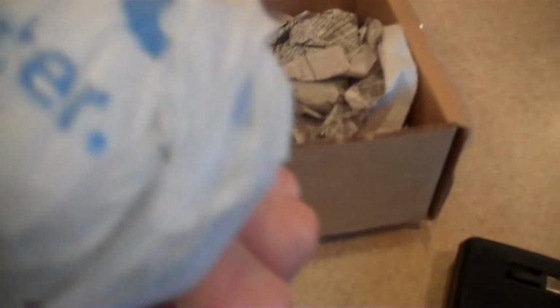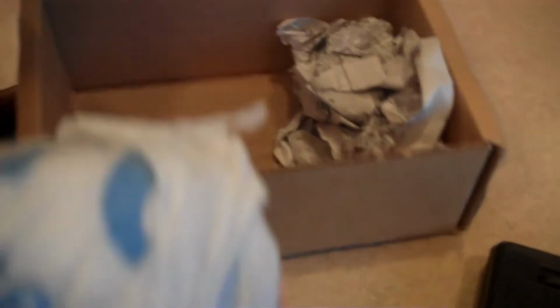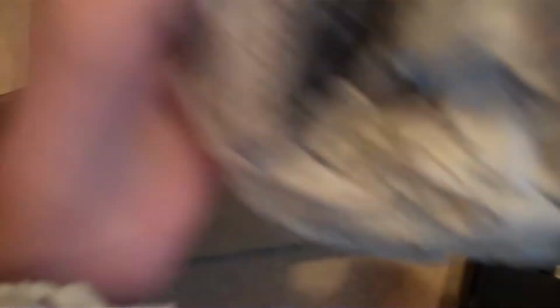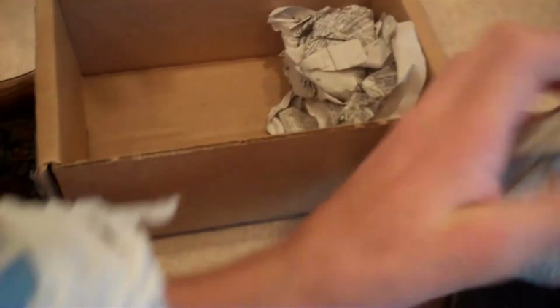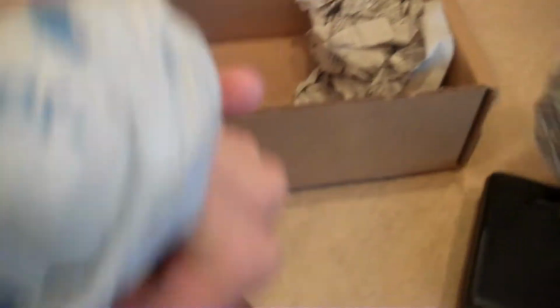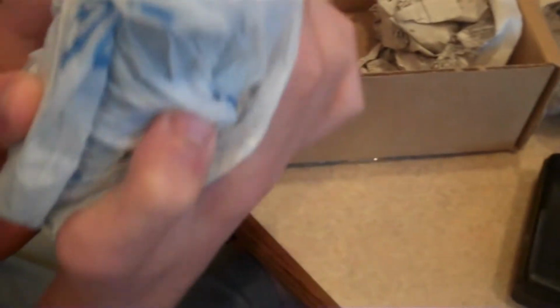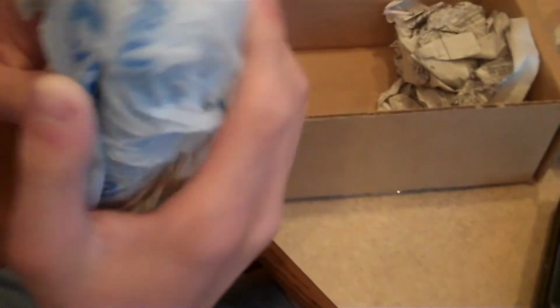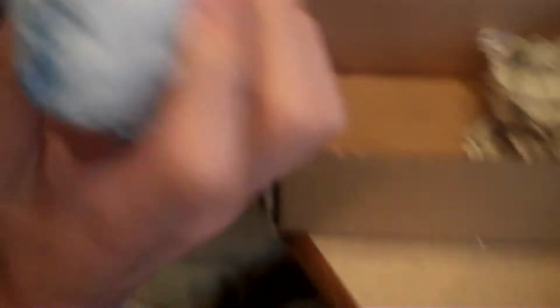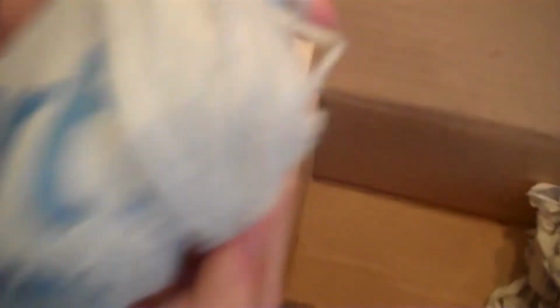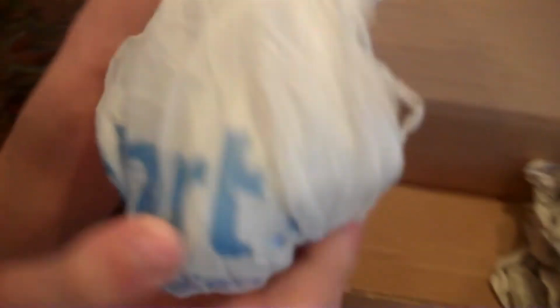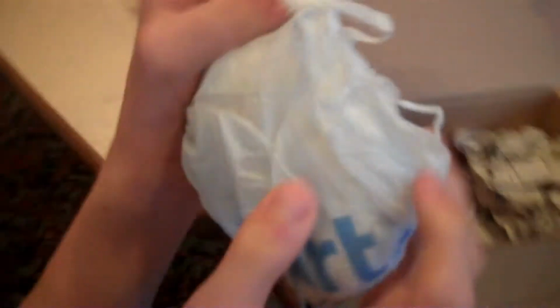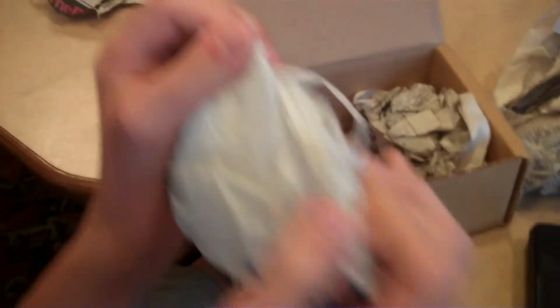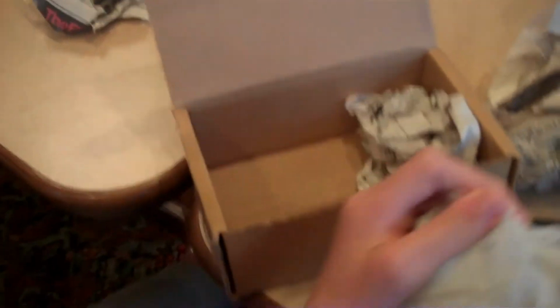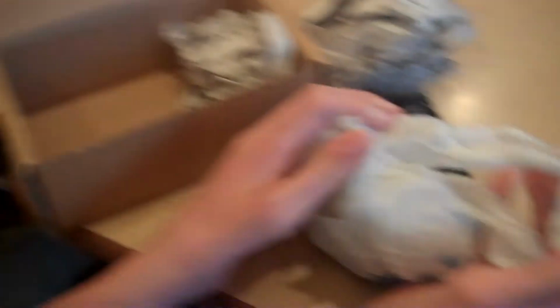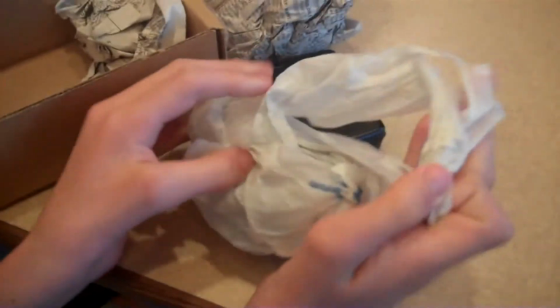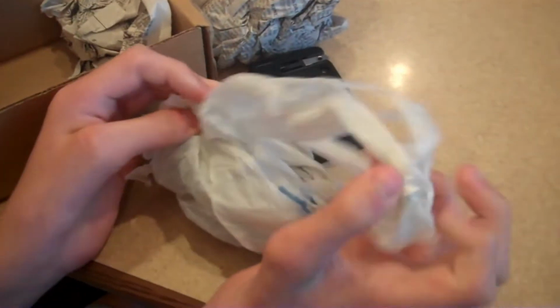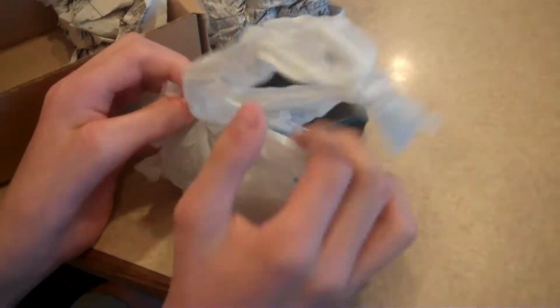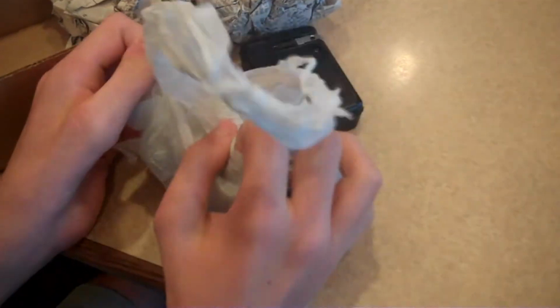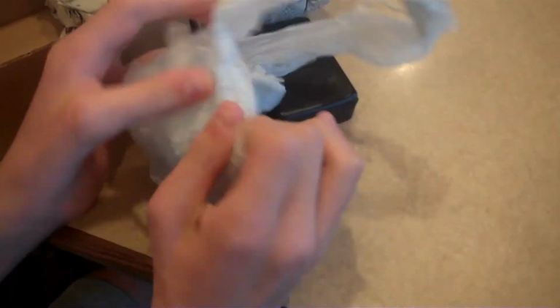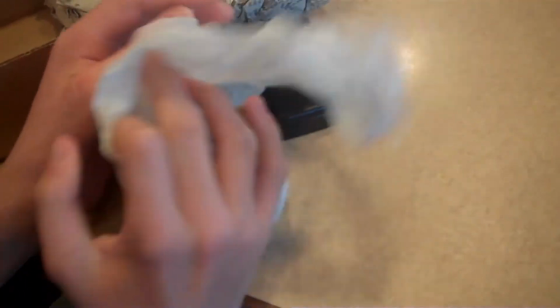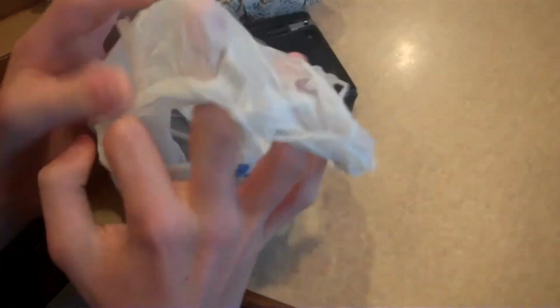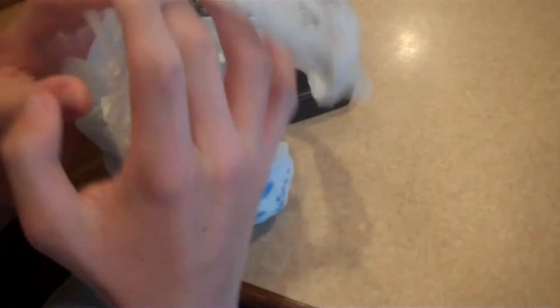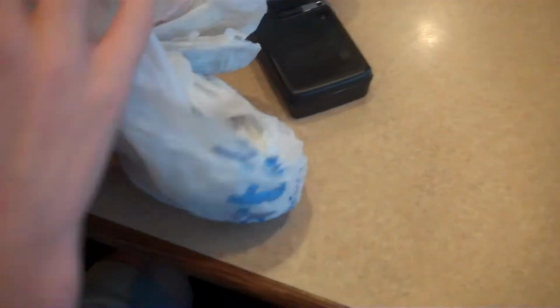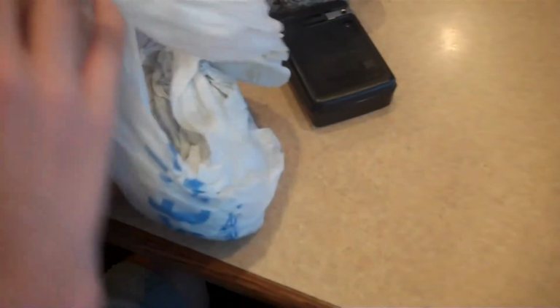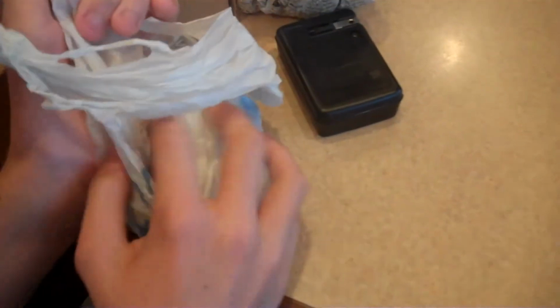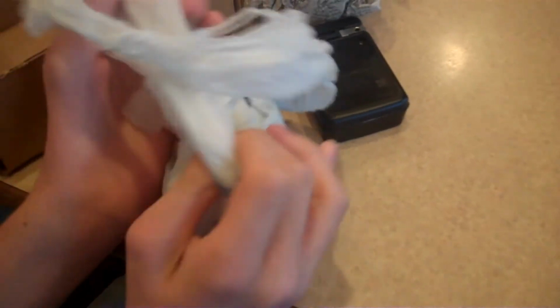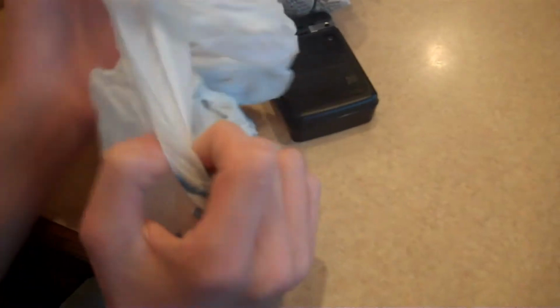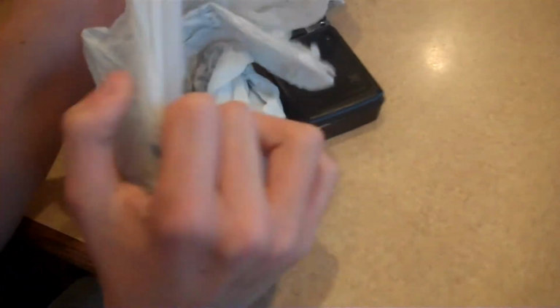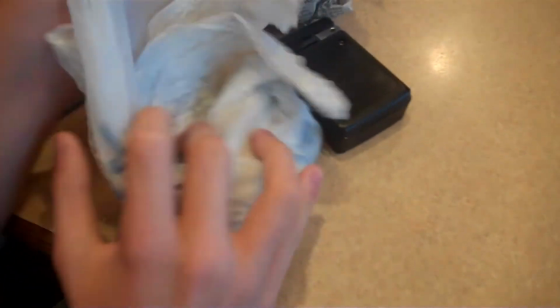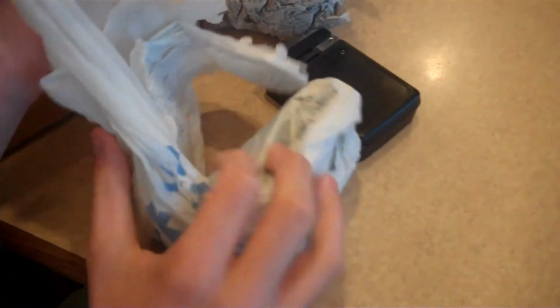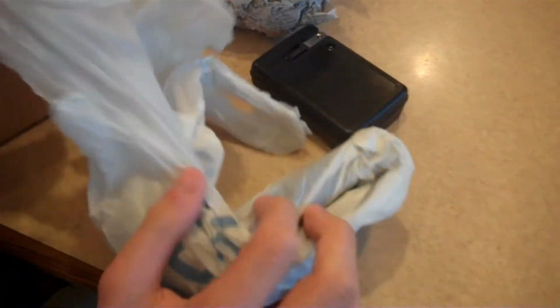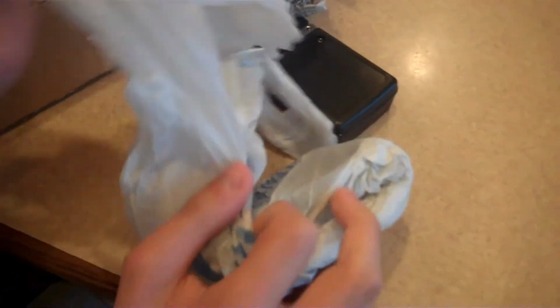Let's see what's in there. Here it is. The bag says Walmart on it. Maybe it comes from Walmart. You think? I don't think so.